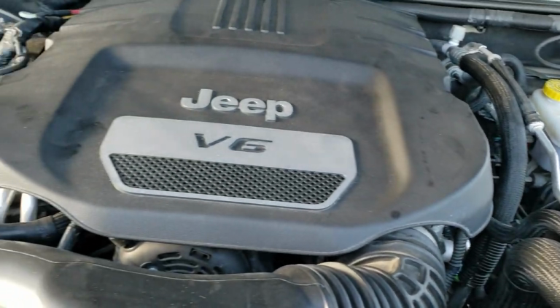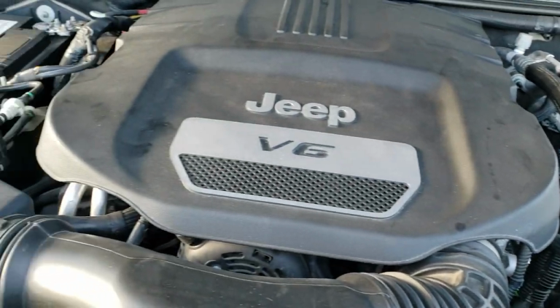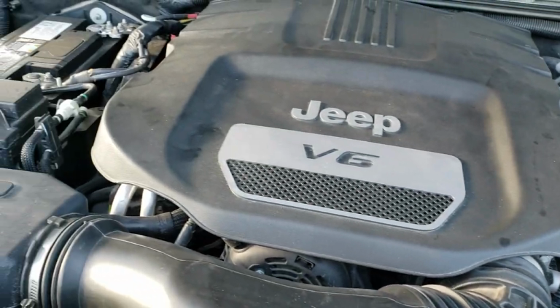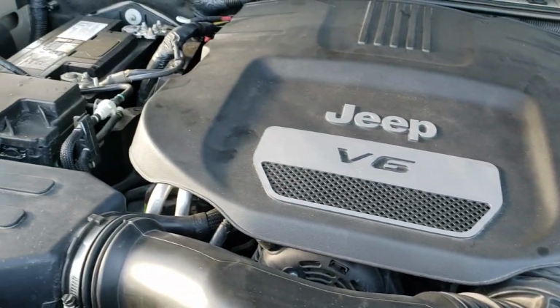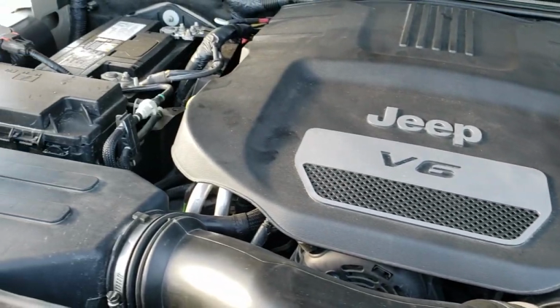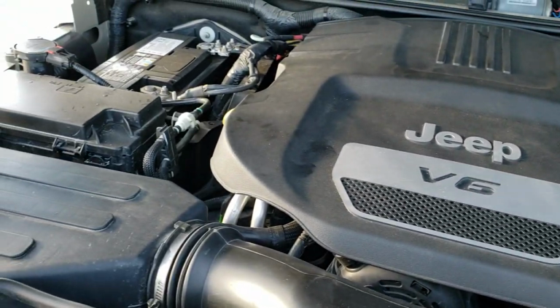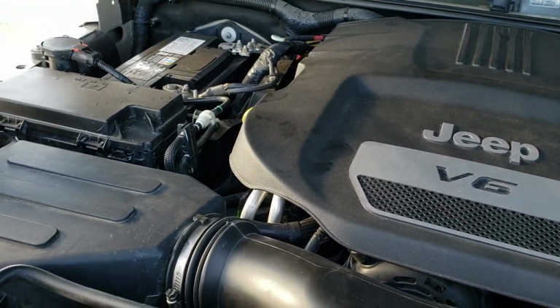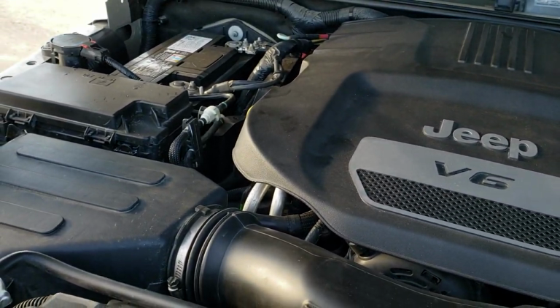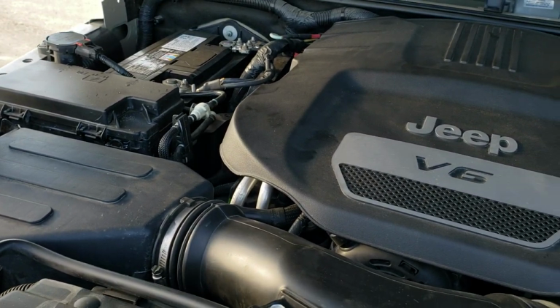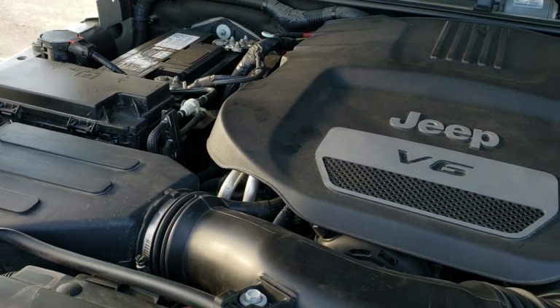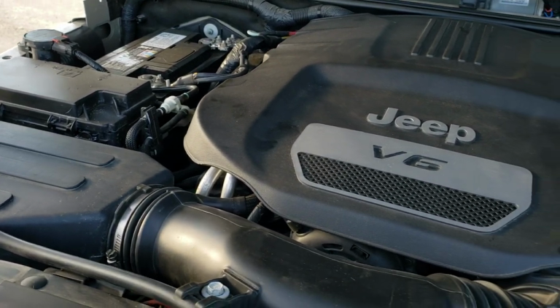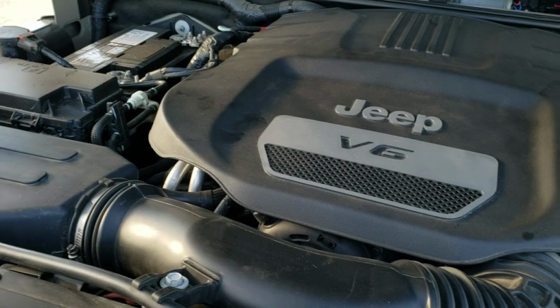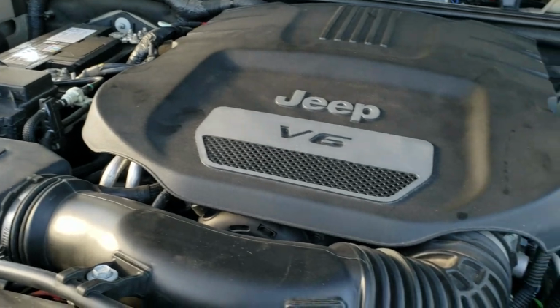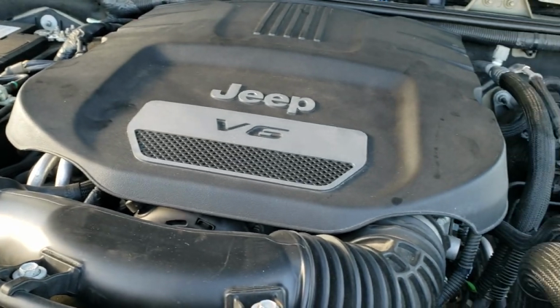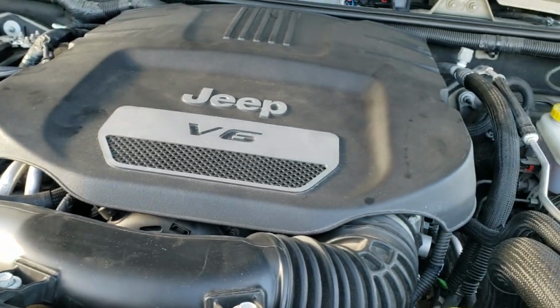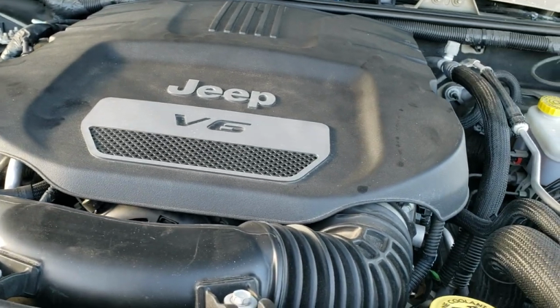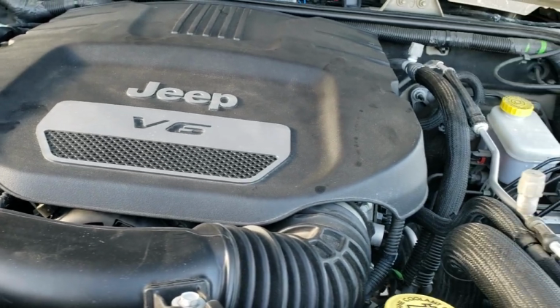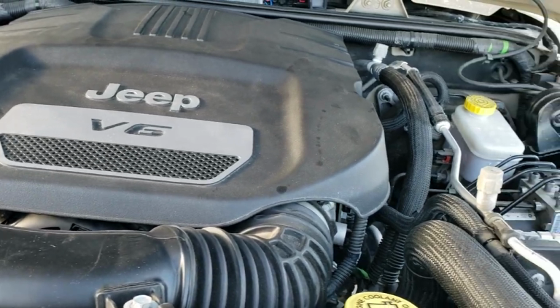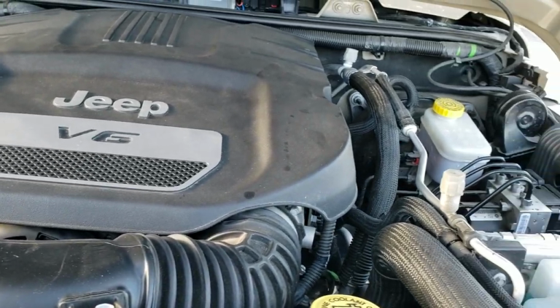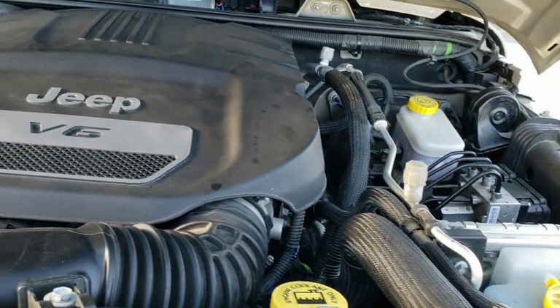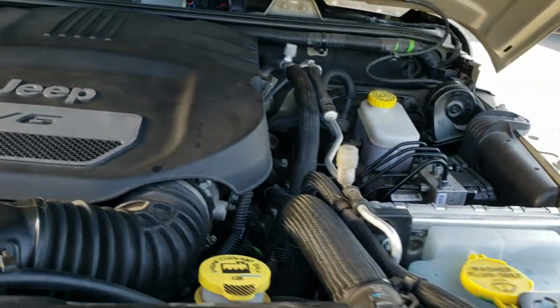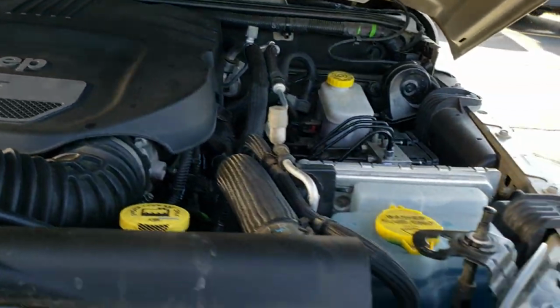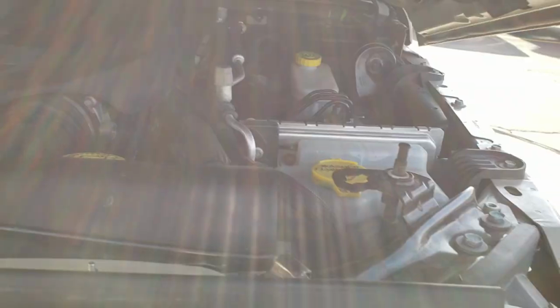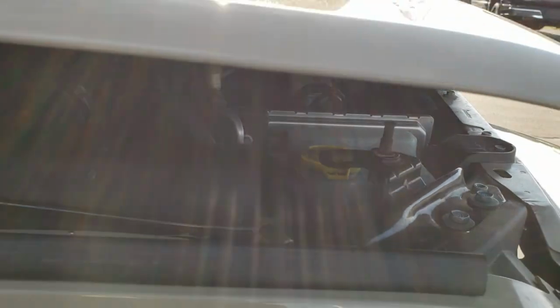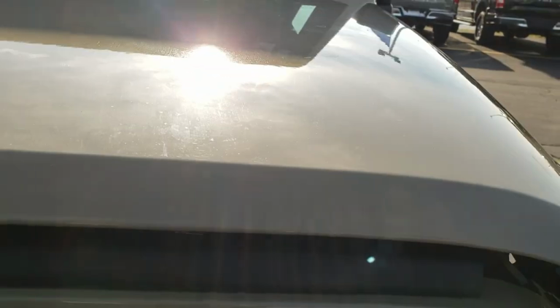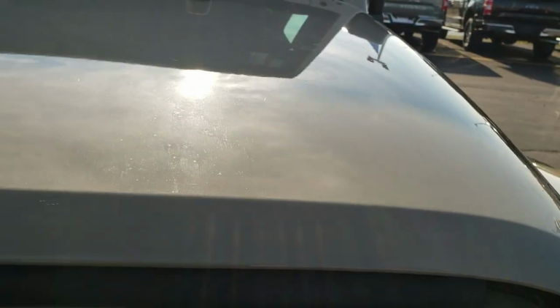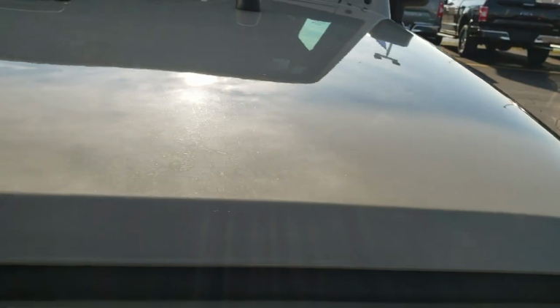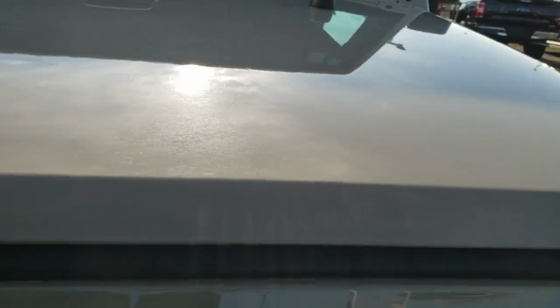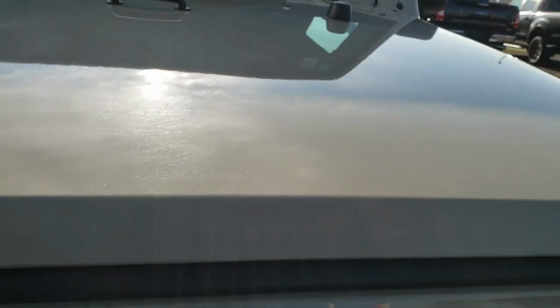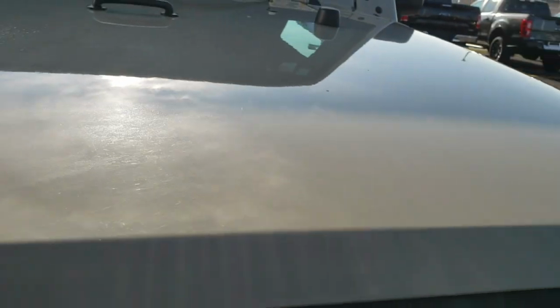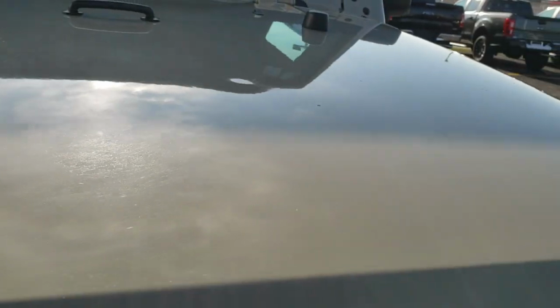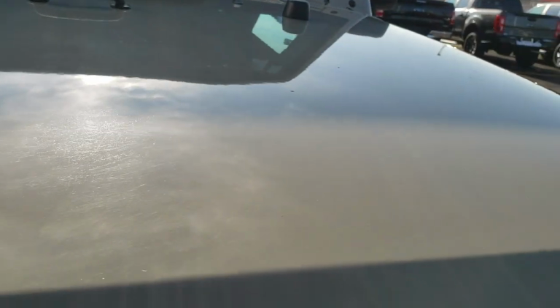Very, very clean. It does have the oil and filter change, all the fluids have been checked and topped off, and the Jeep has been gone through mechanically 100% and is 100% ready to go.